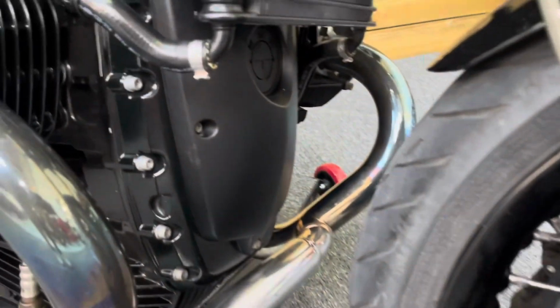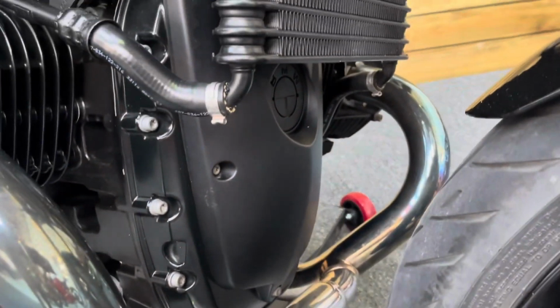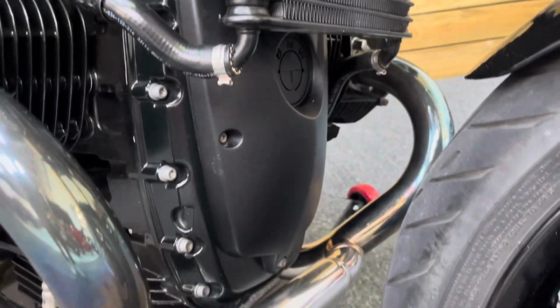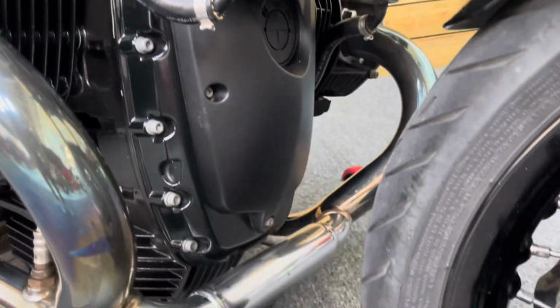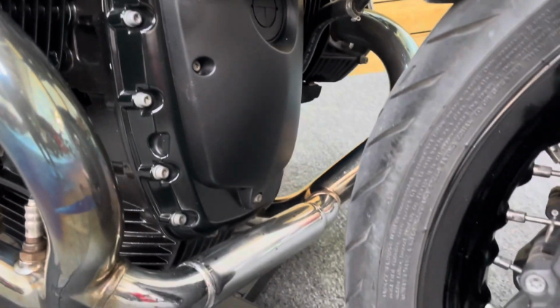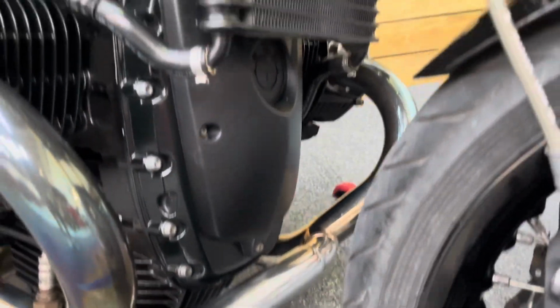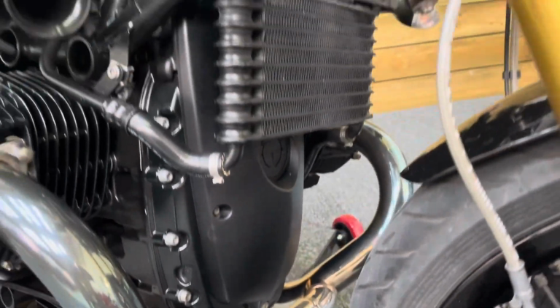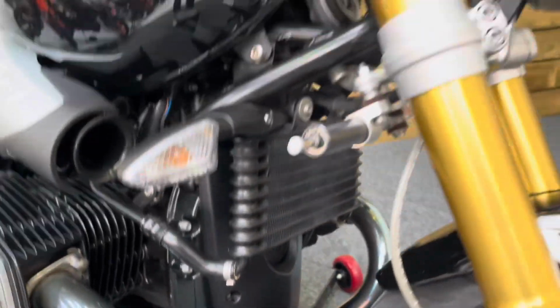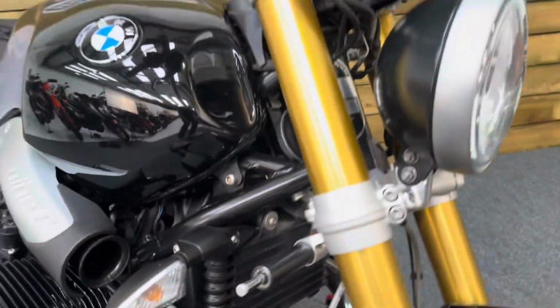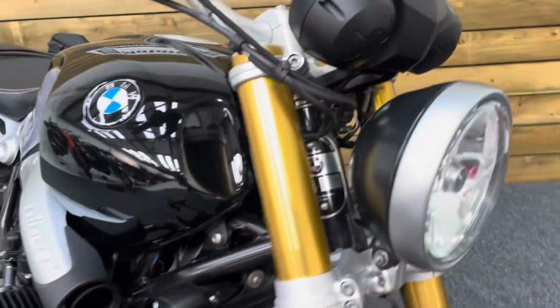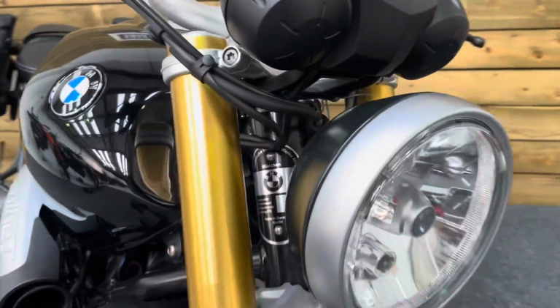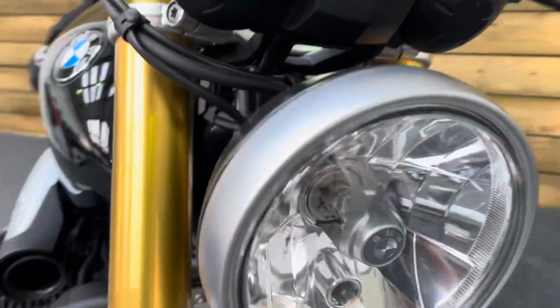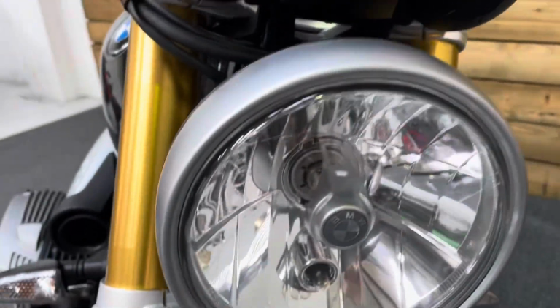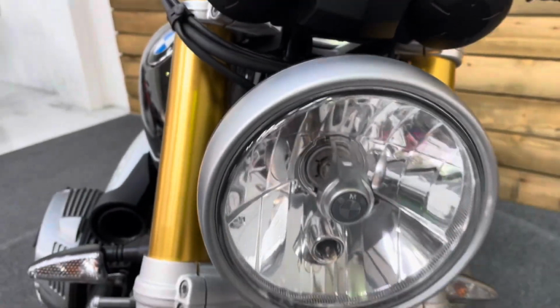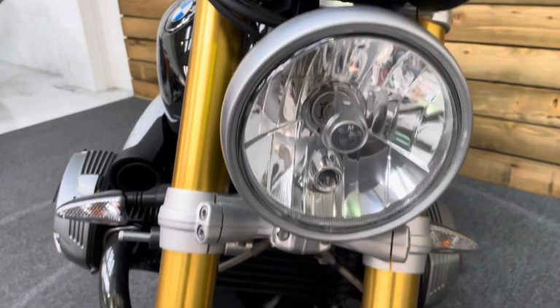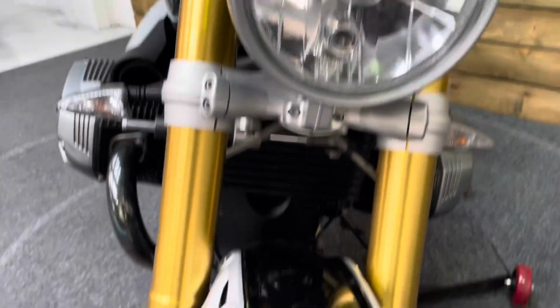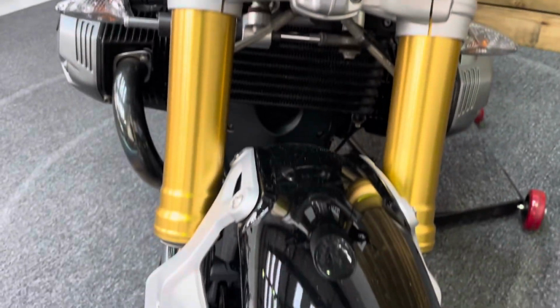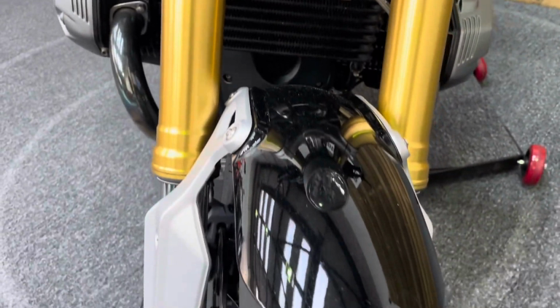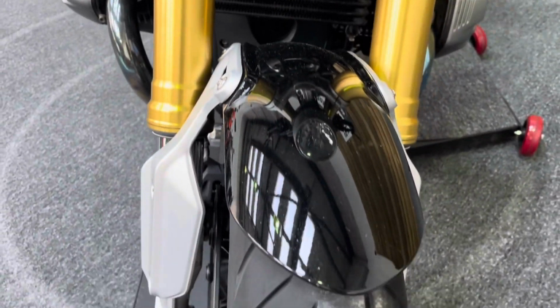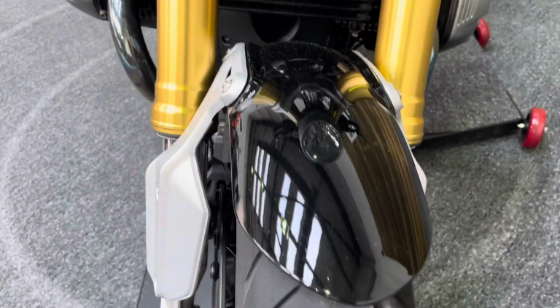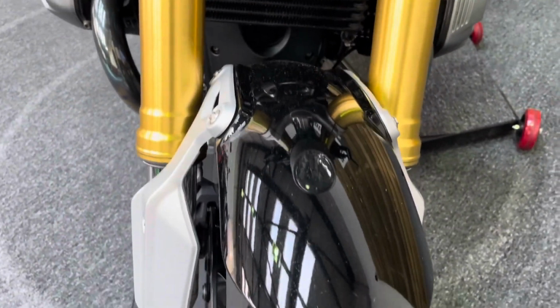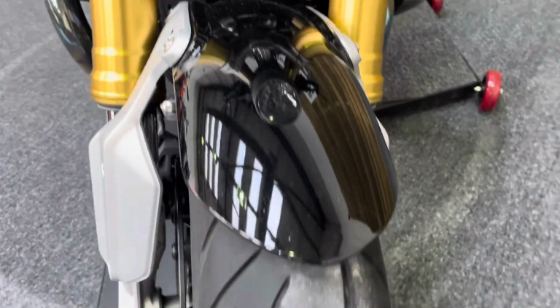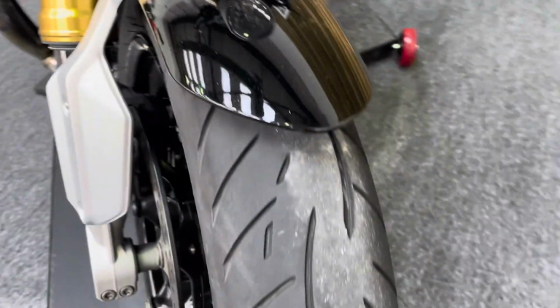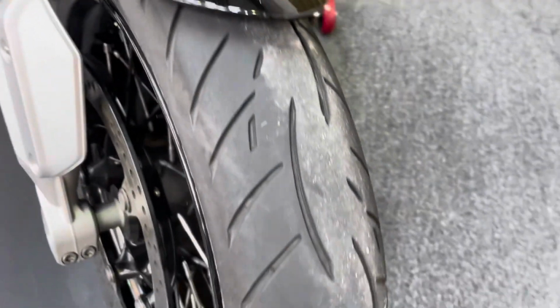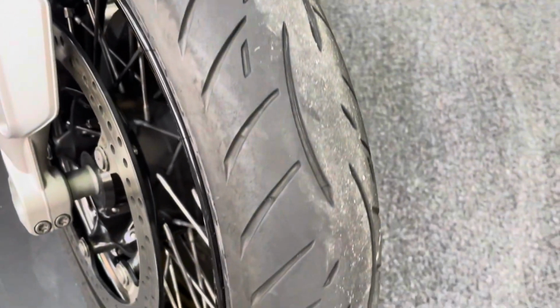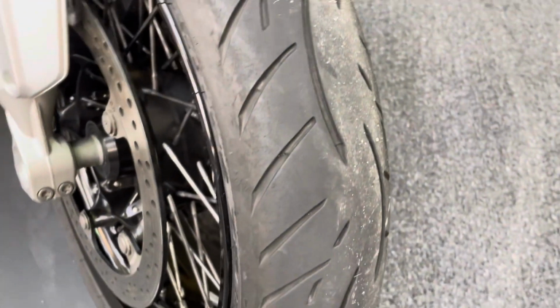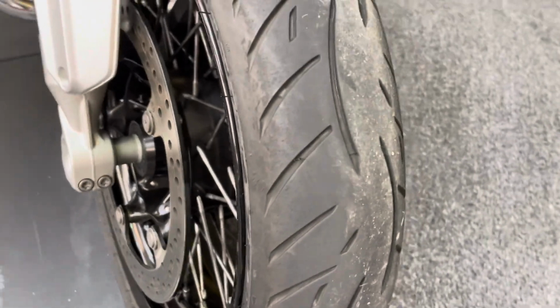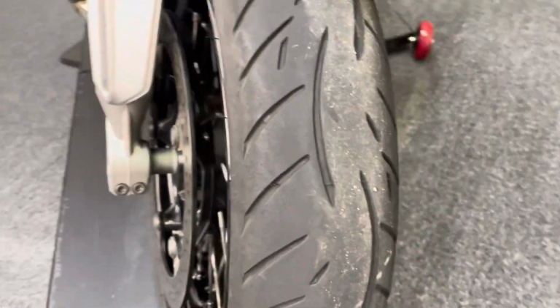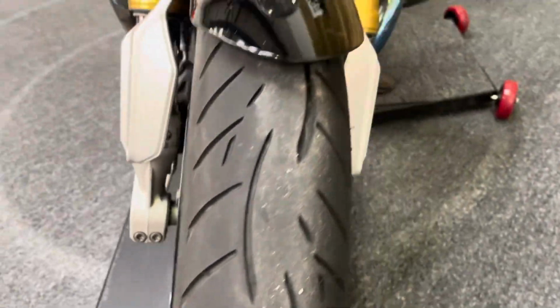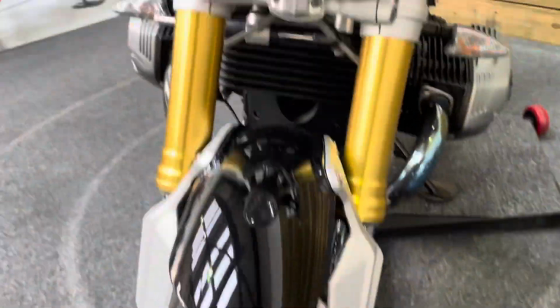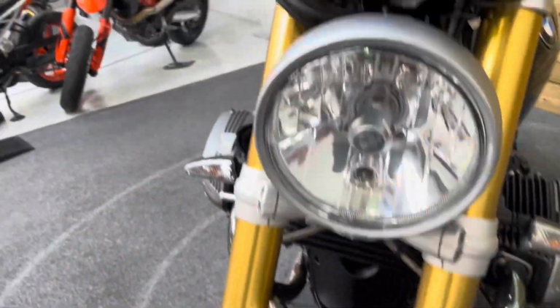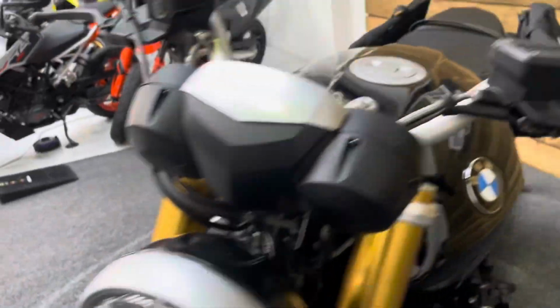The front of the engine is in fantastic condition as well. The headlamp has no stone chips or cracks, and the front mudguard is in great condition with no signs of any damage. The front tyre has bags of life left in it as well.